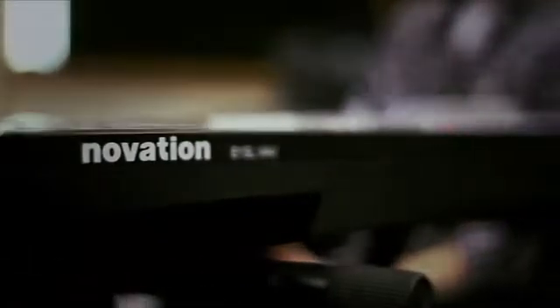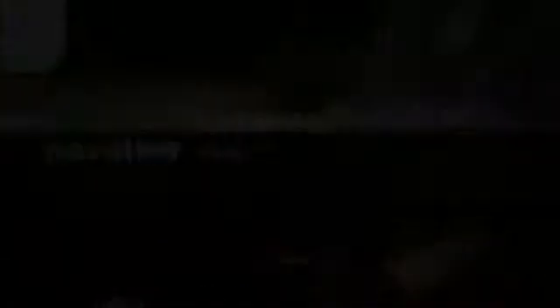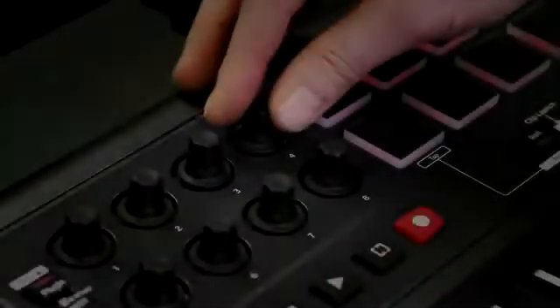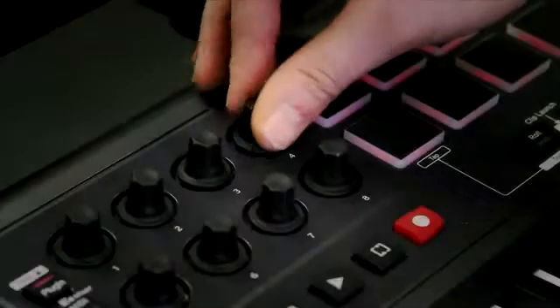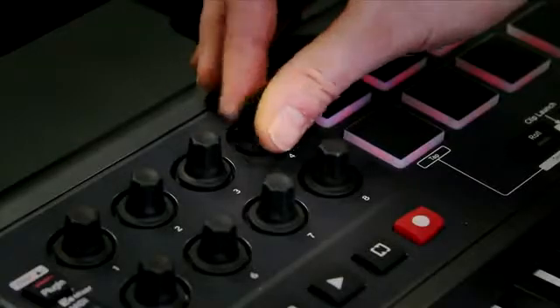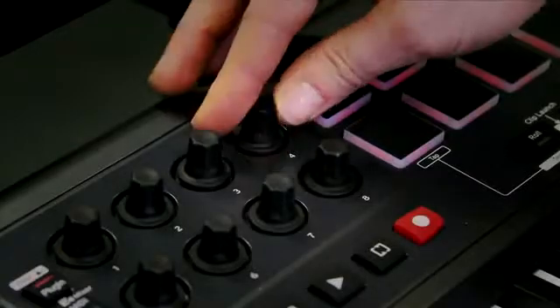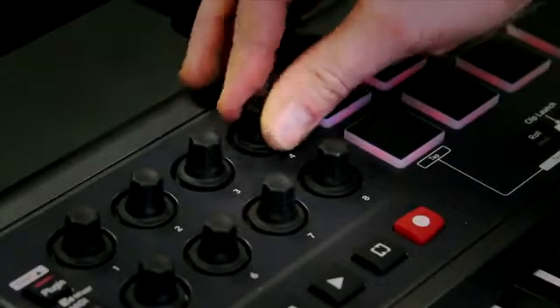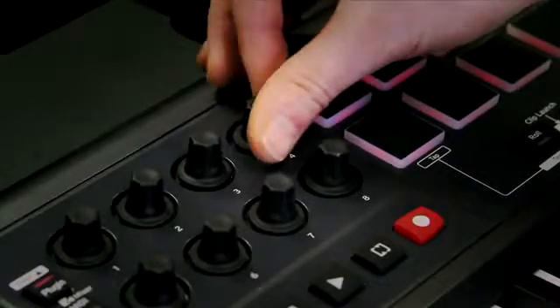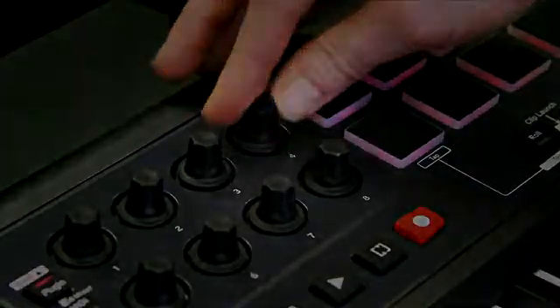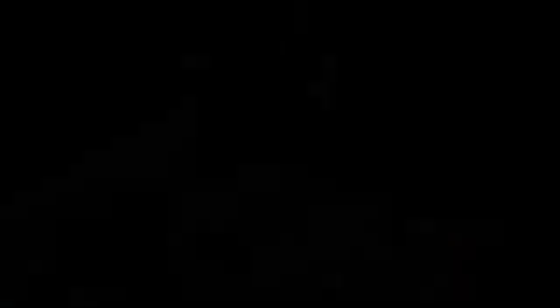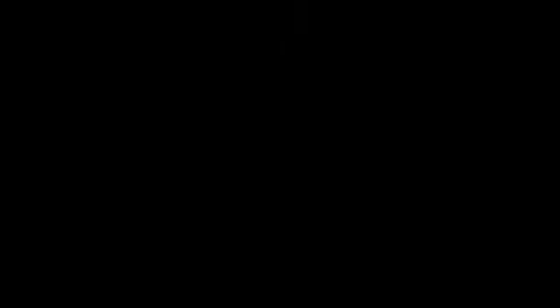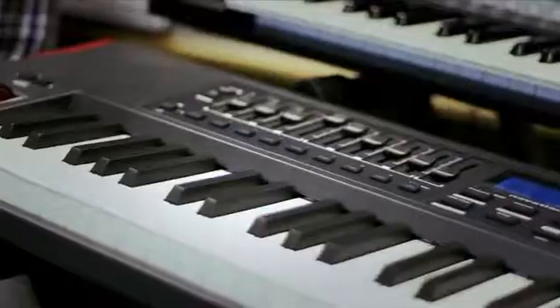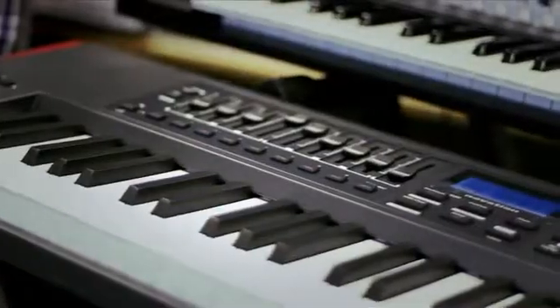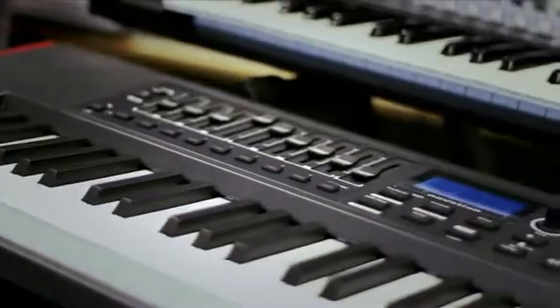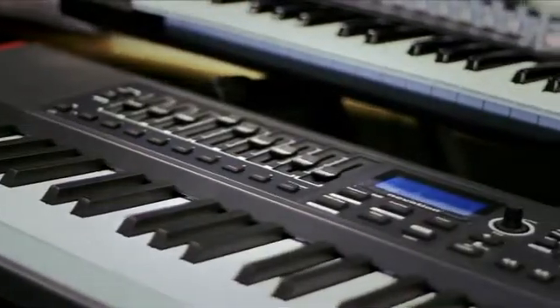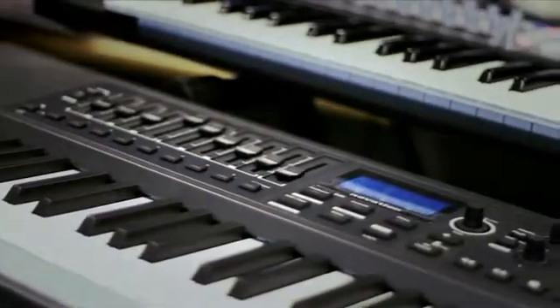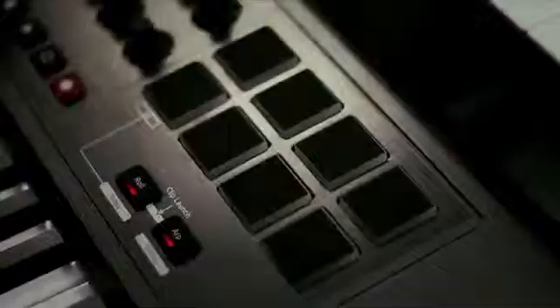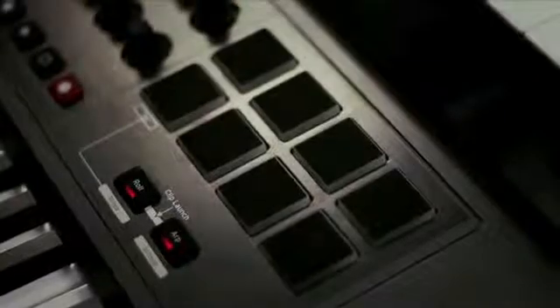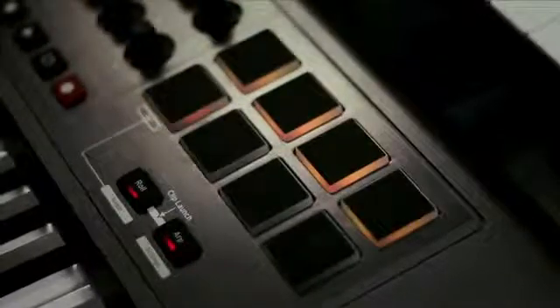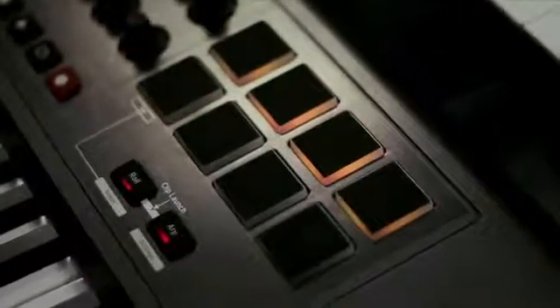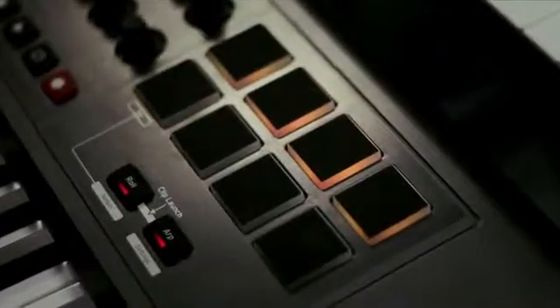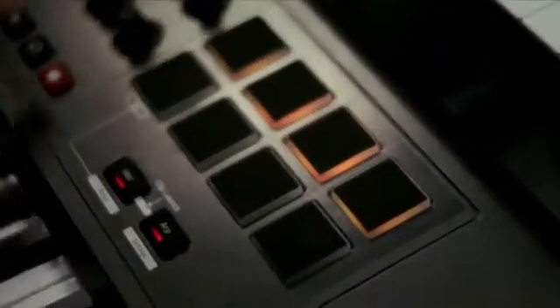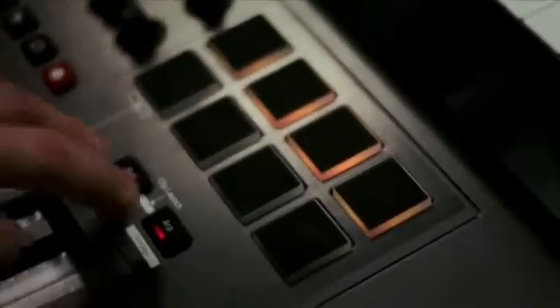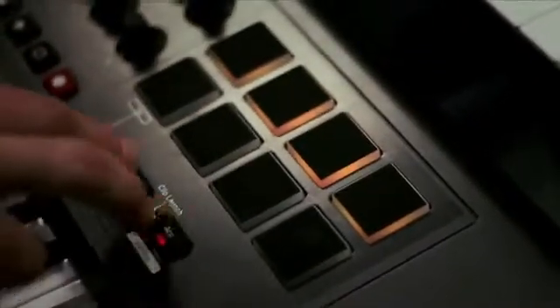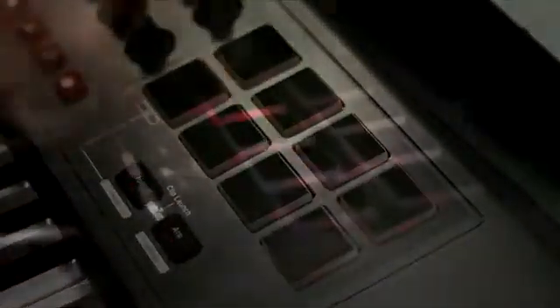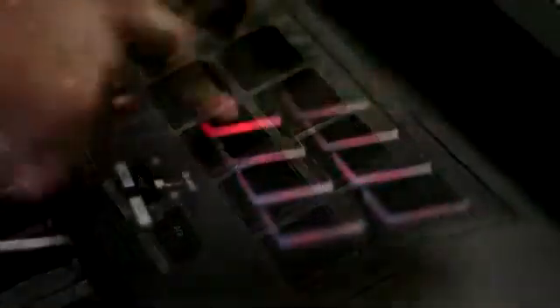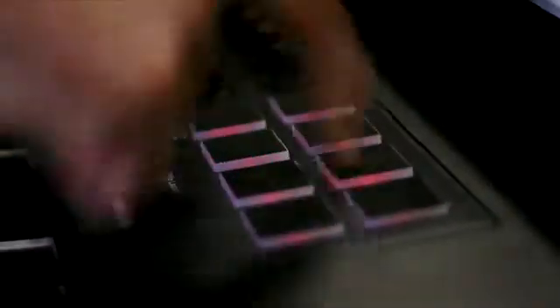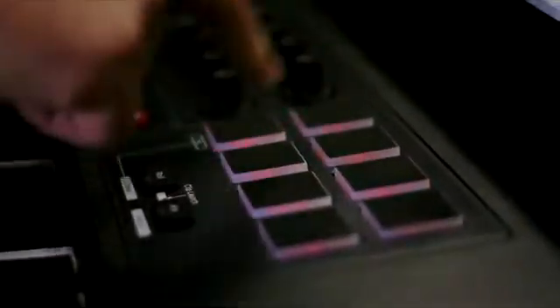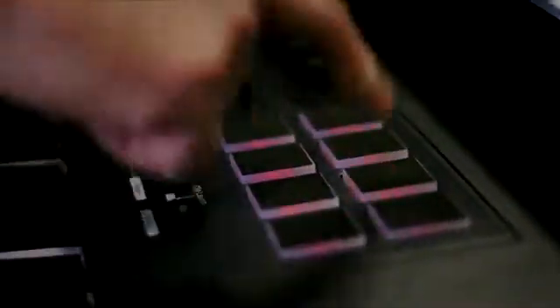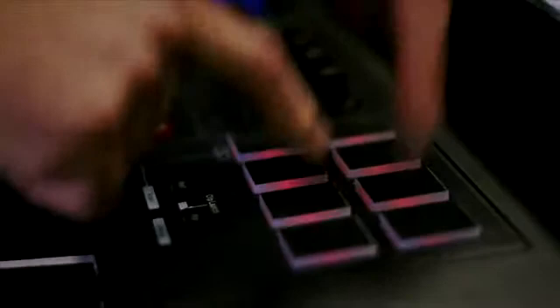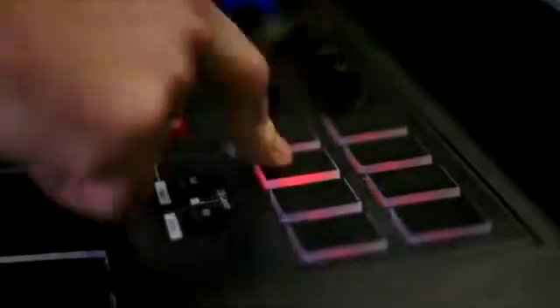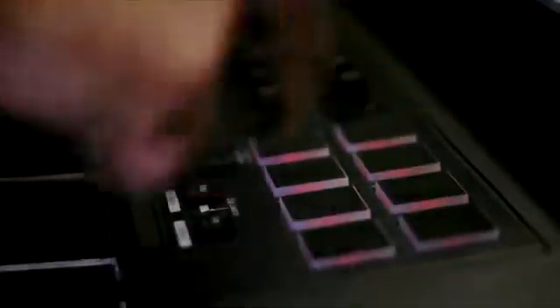The Impulse has eight assignable knobs, nine faders and buttons, and all new backlit drum pads with arpeggiator, beat roll, and clip launch features for Ableton Live users.